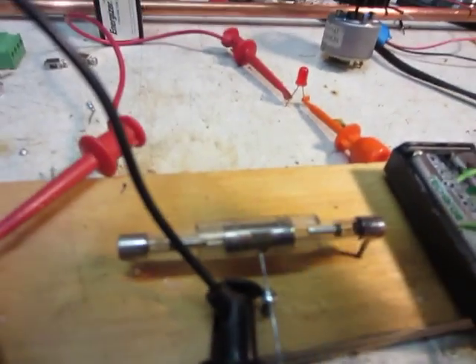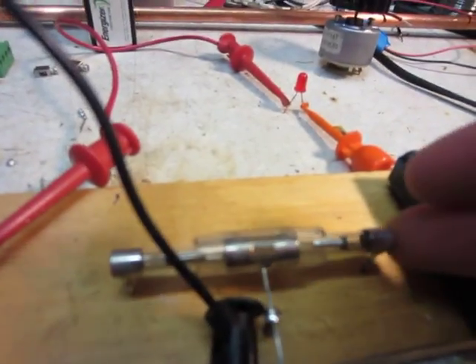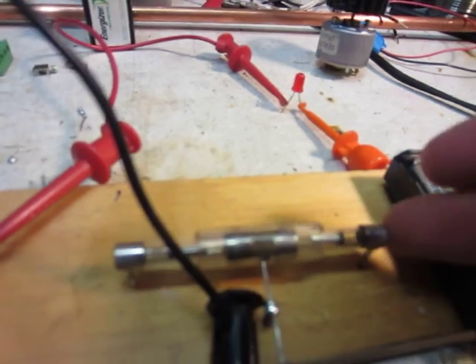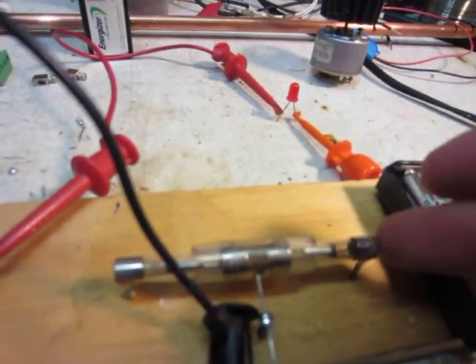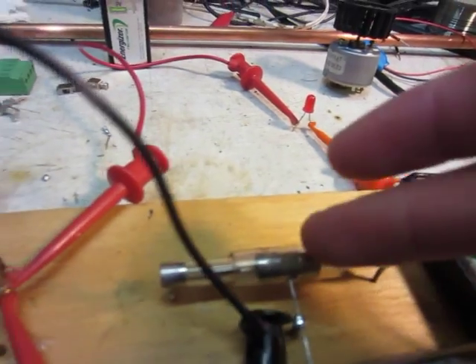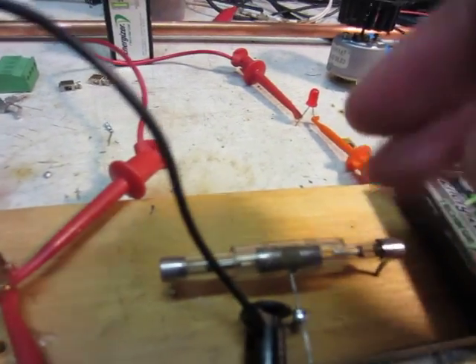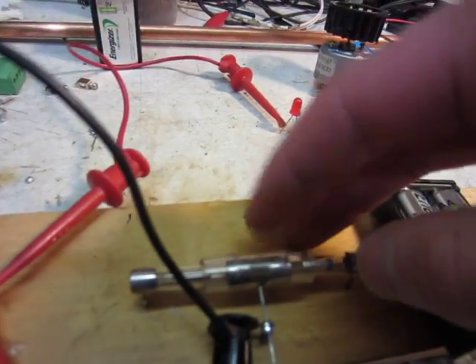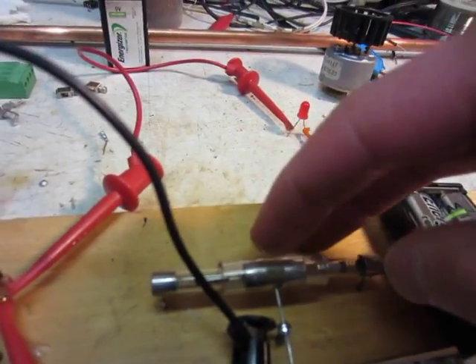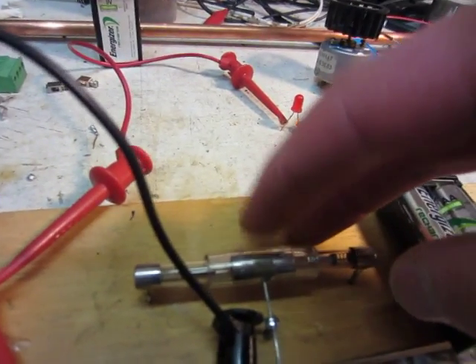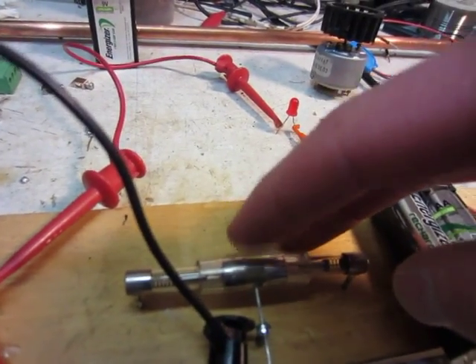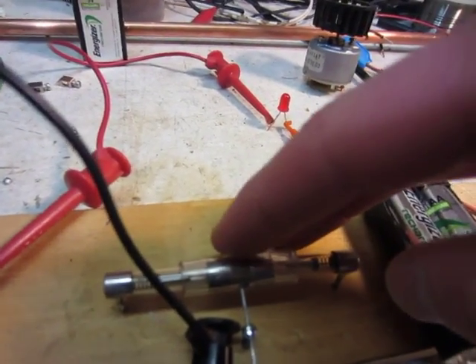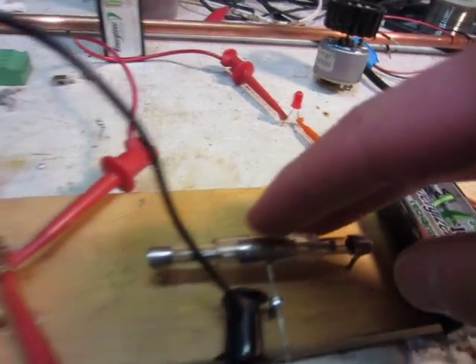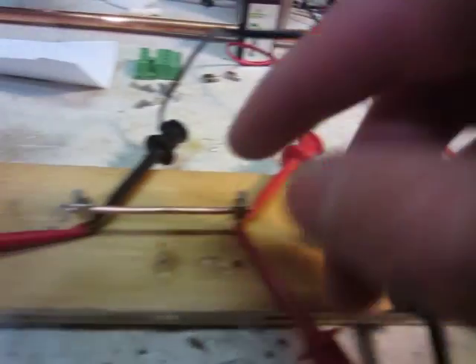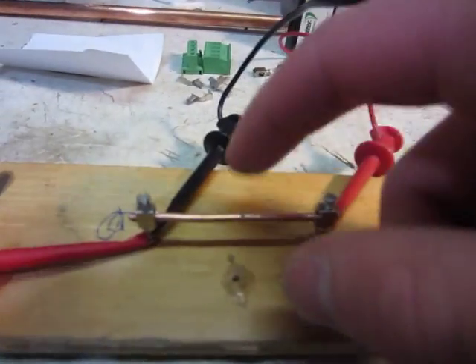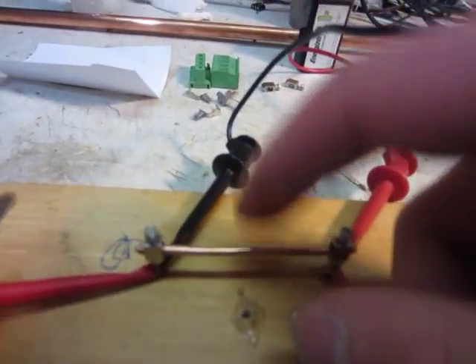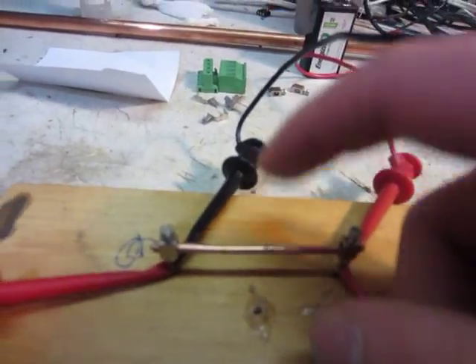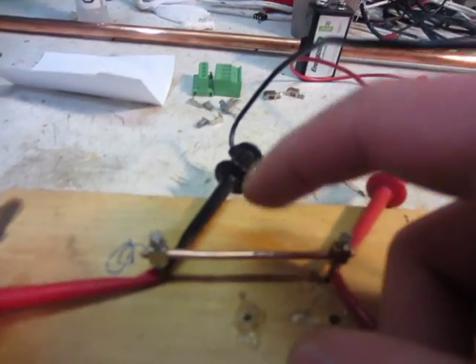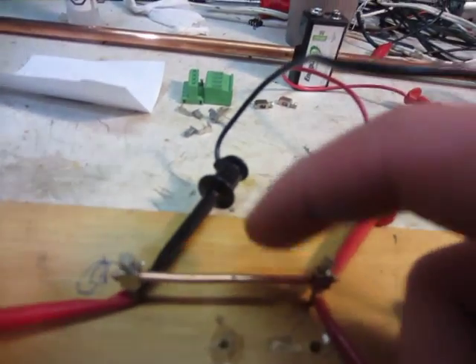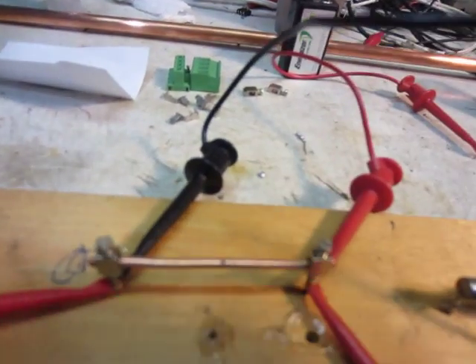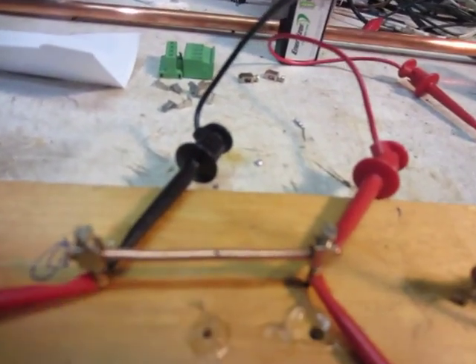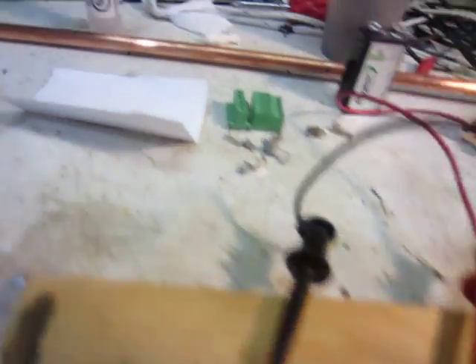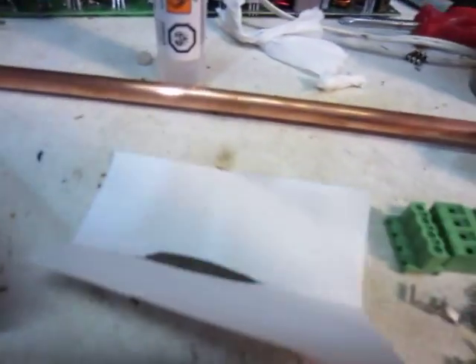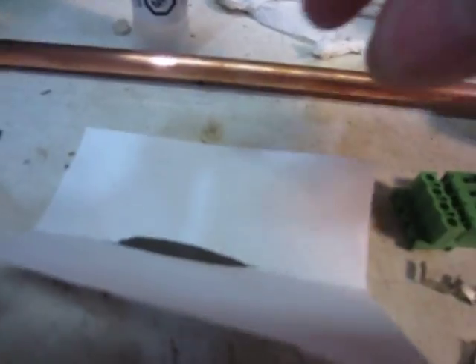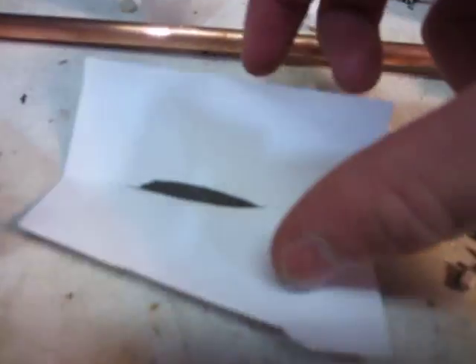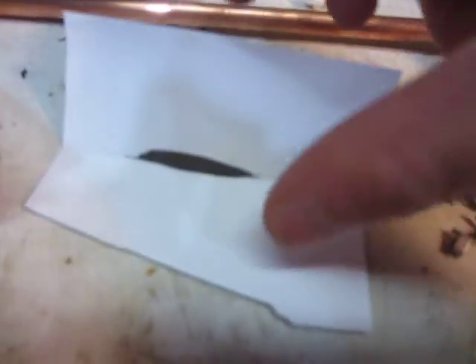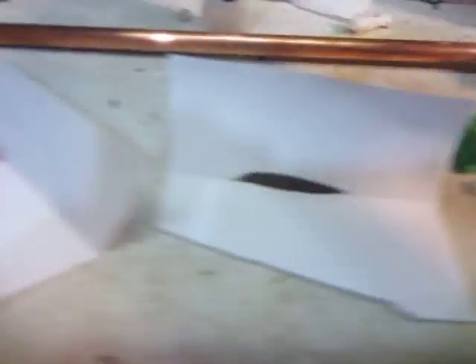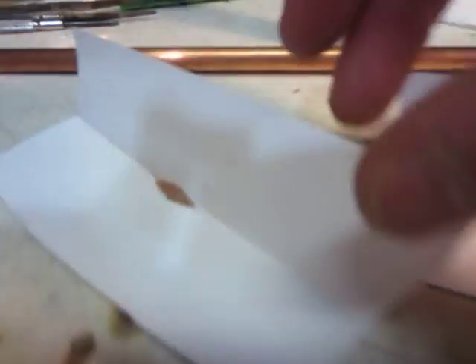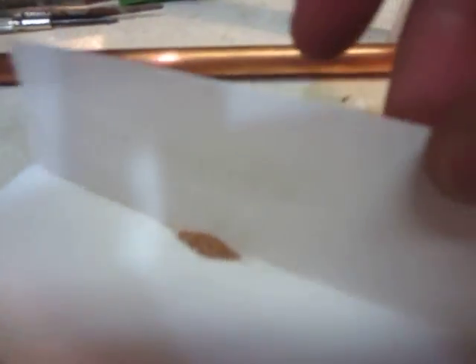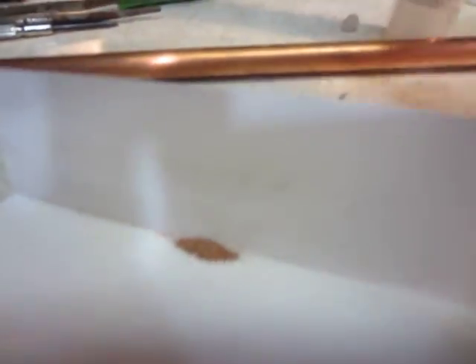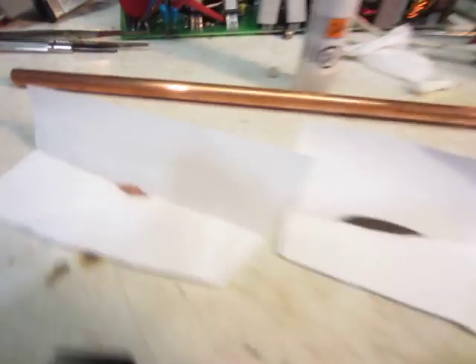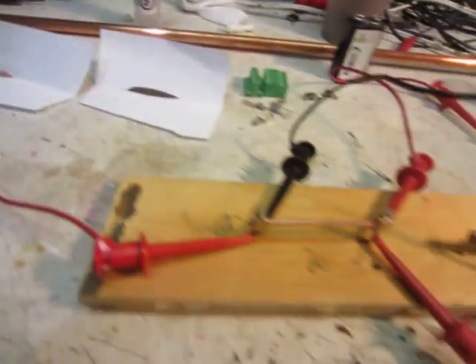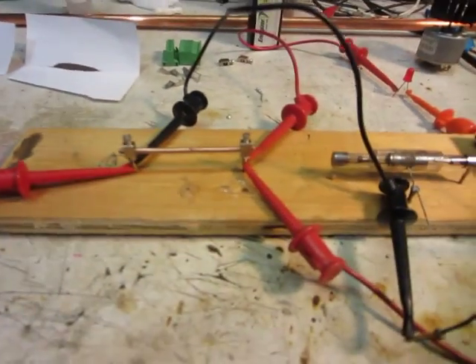This one's made out of two fuses. There's iron filings in this one, and this one actually has copper filings. That's the iron filings, and here's the copper filings that I used.